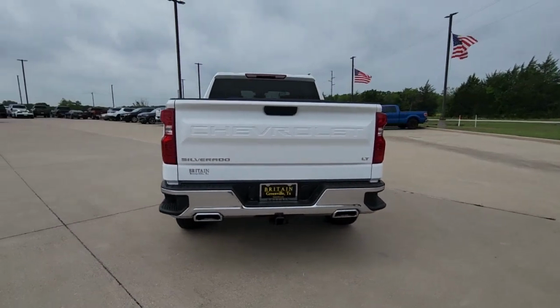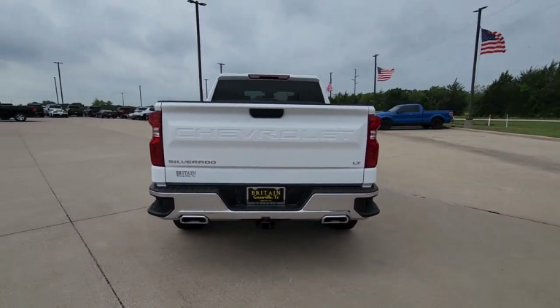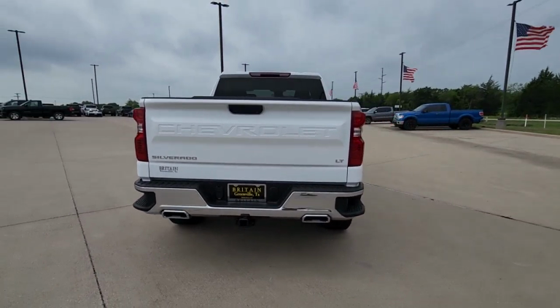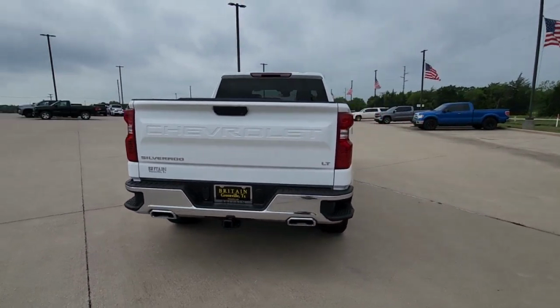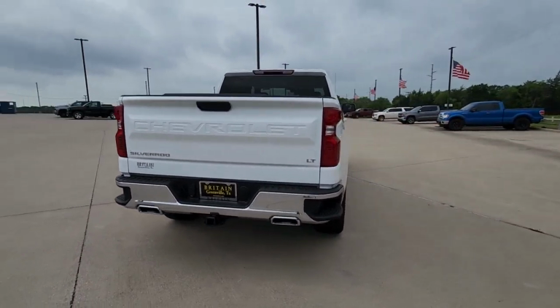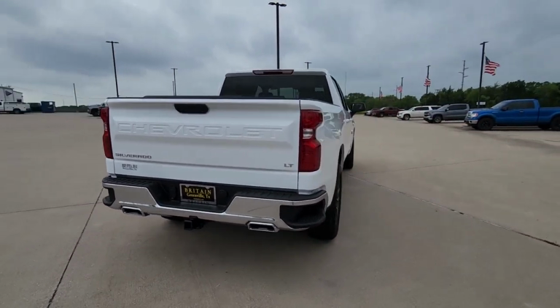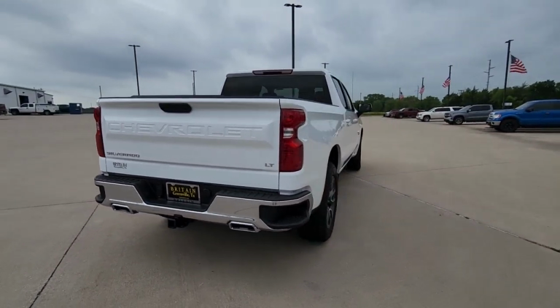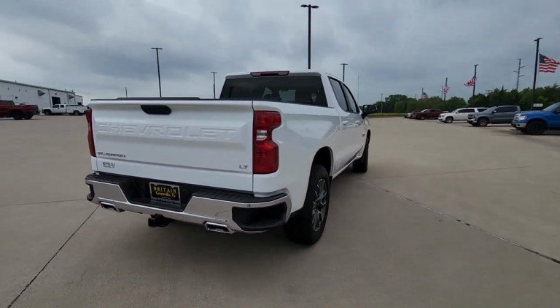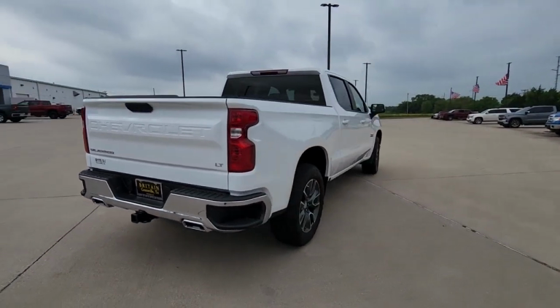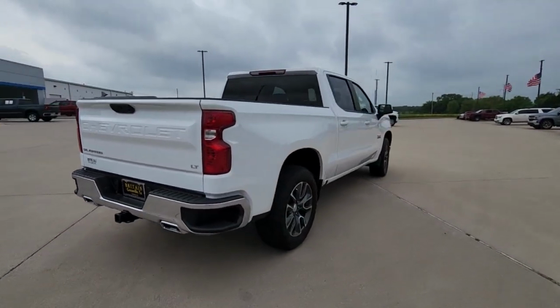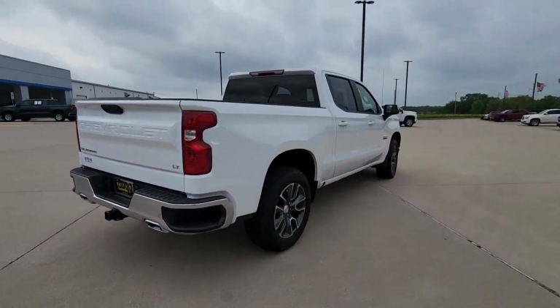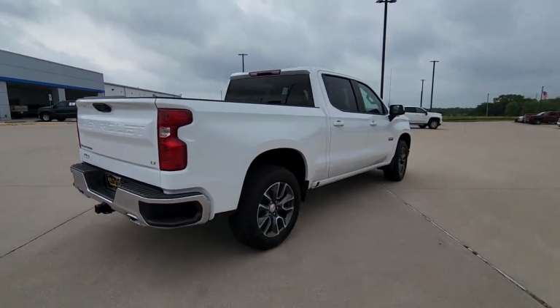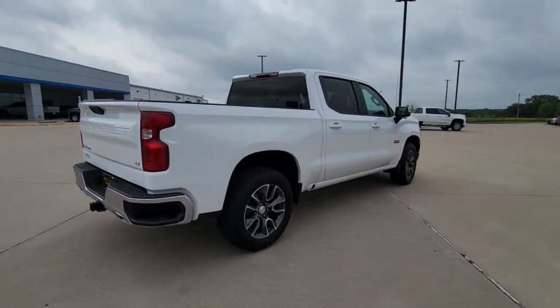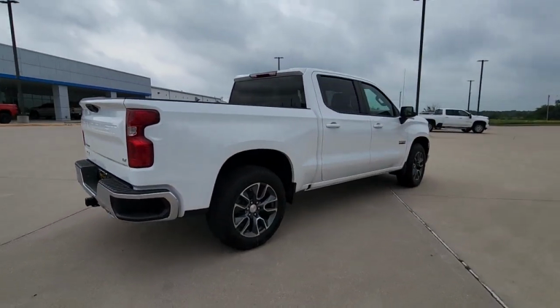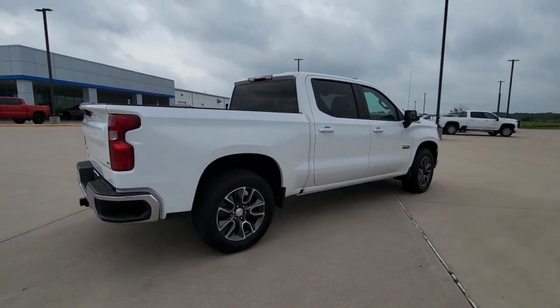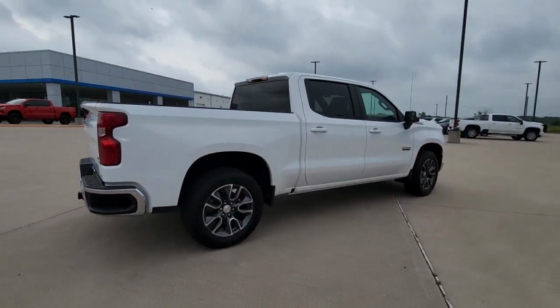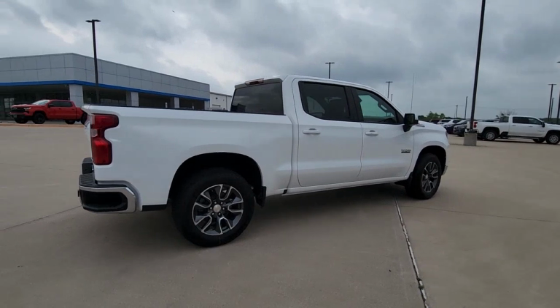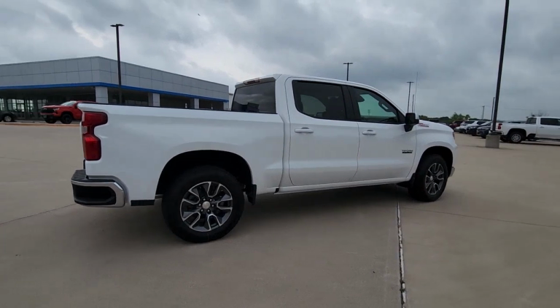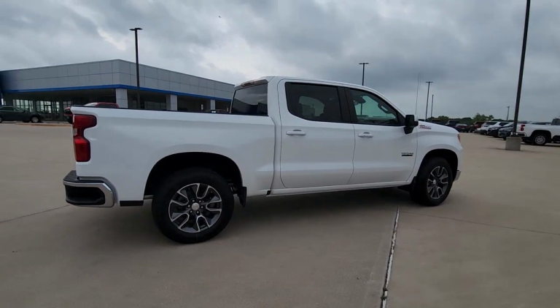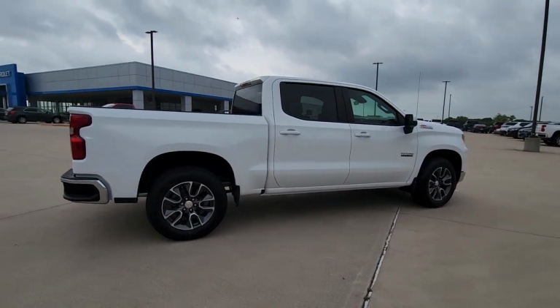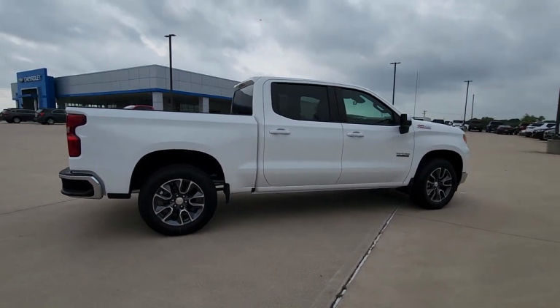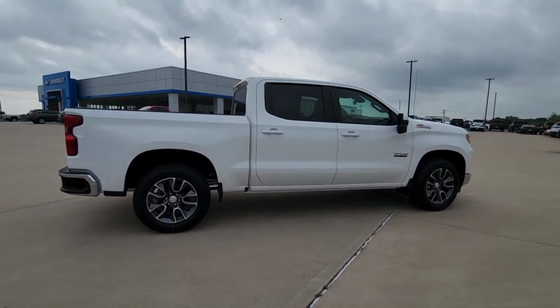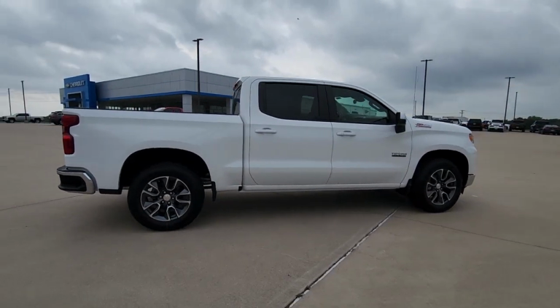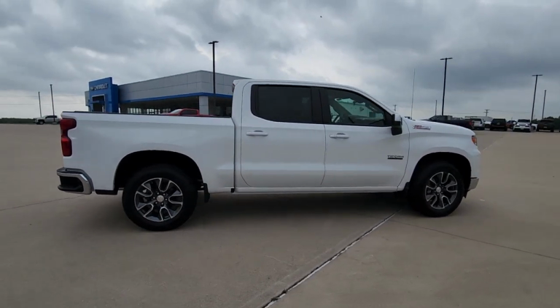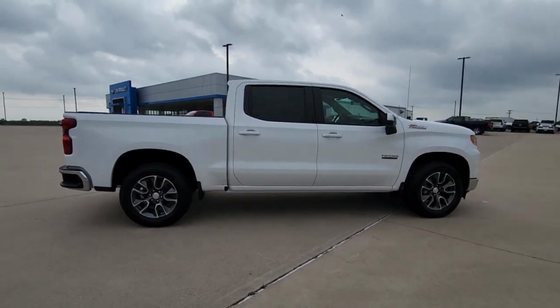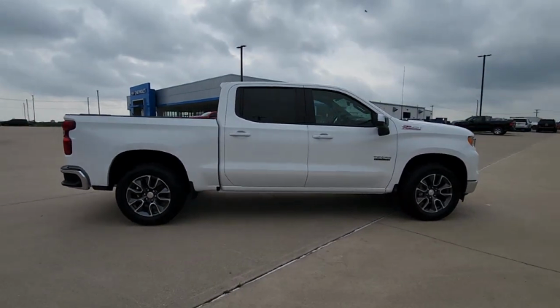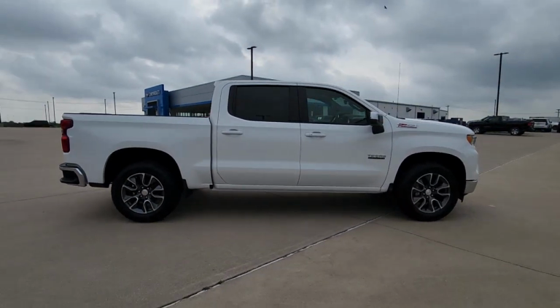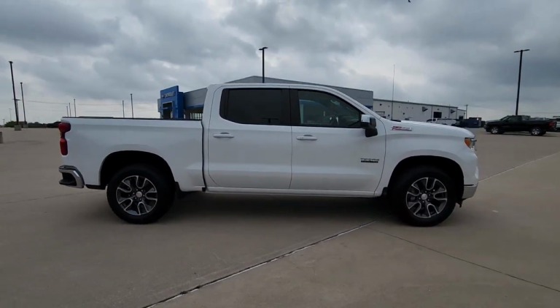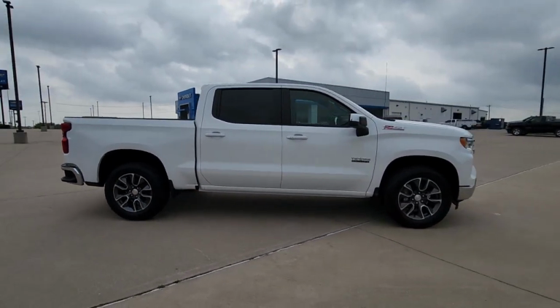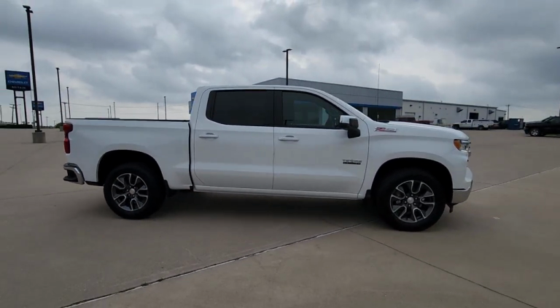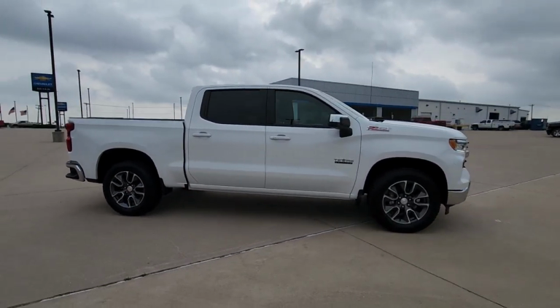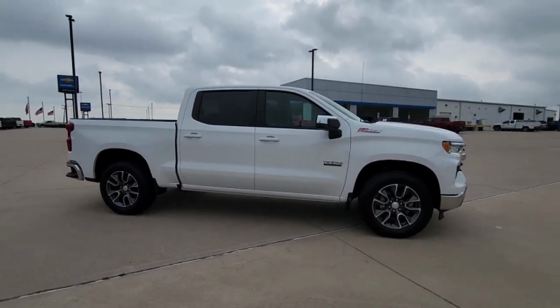Its smooth, agile ride keeps you comfortable, while its rugged strength gets the job done. The following are some of this vehicle's highlighted options.